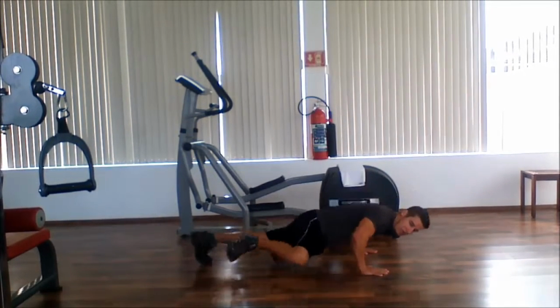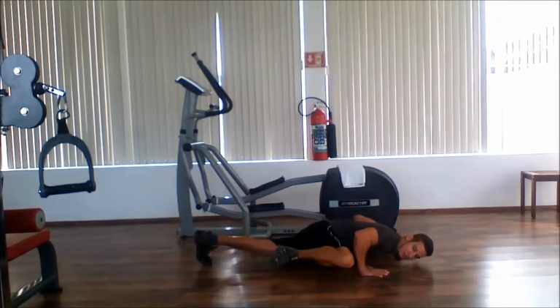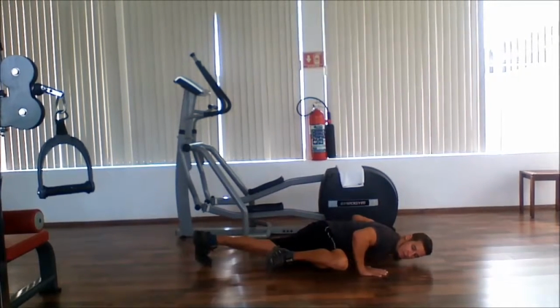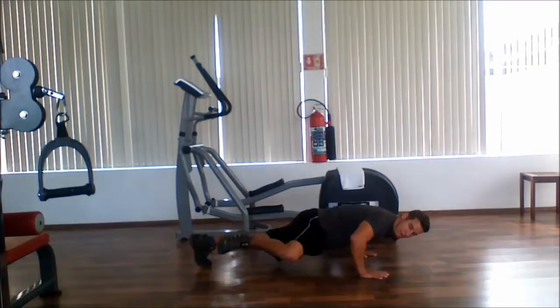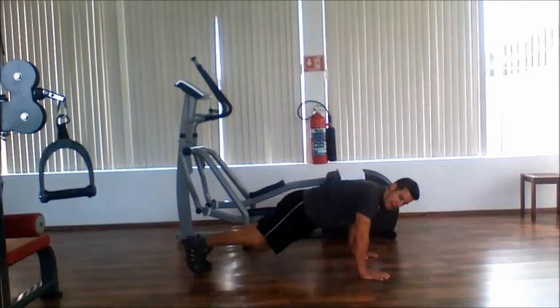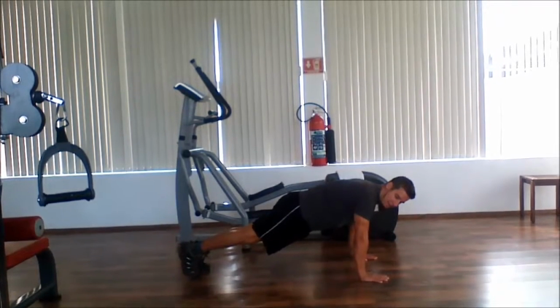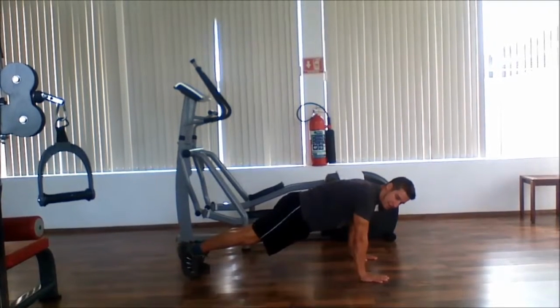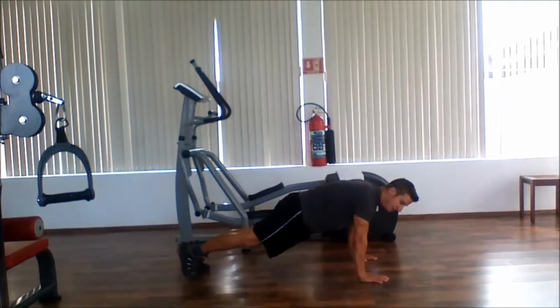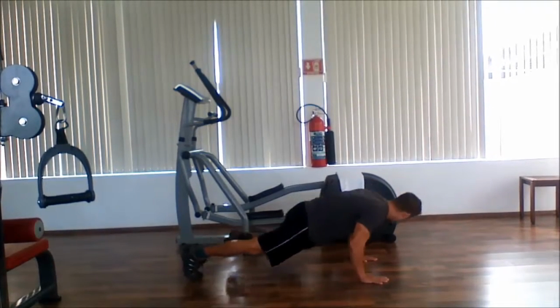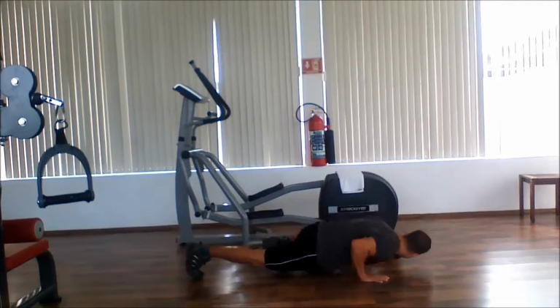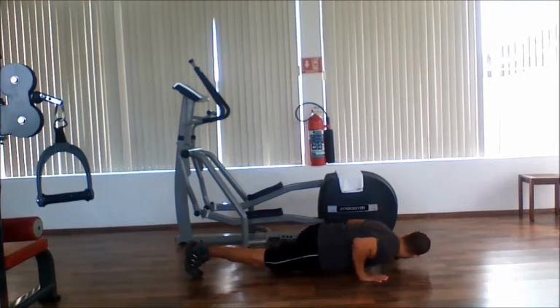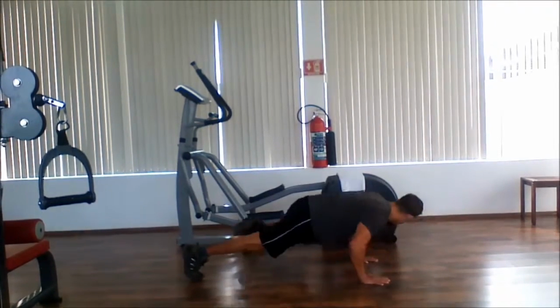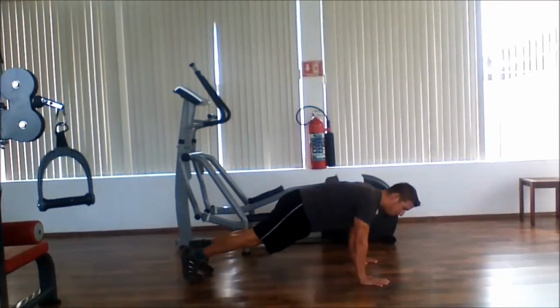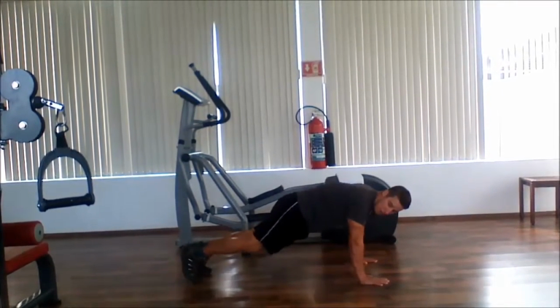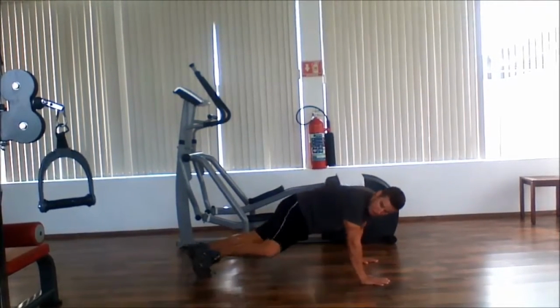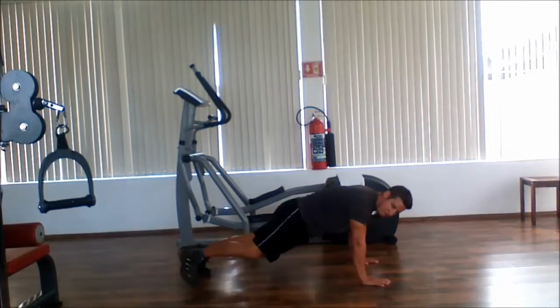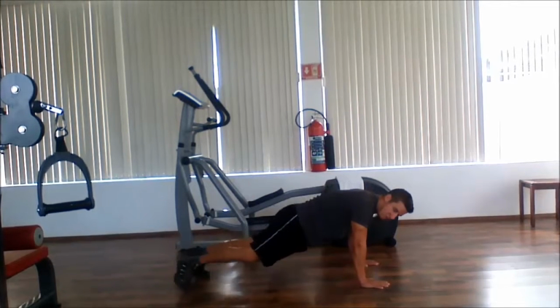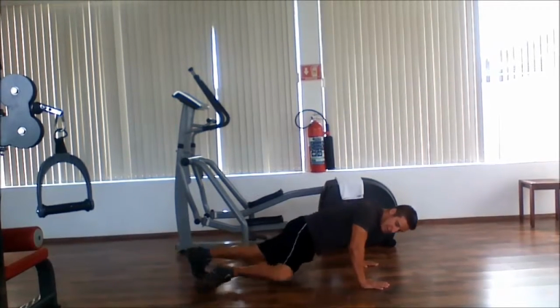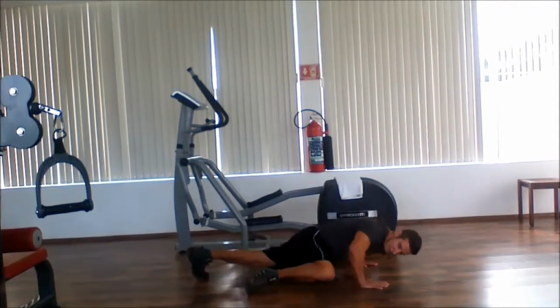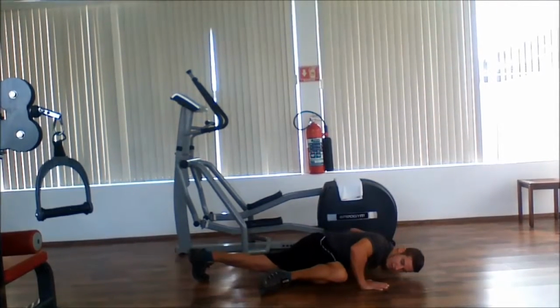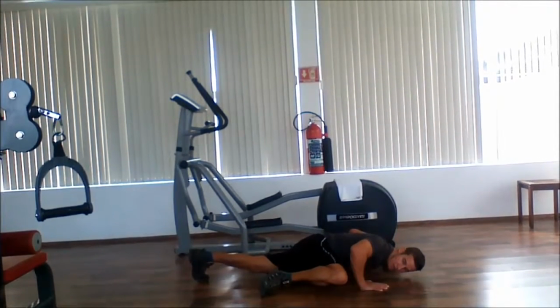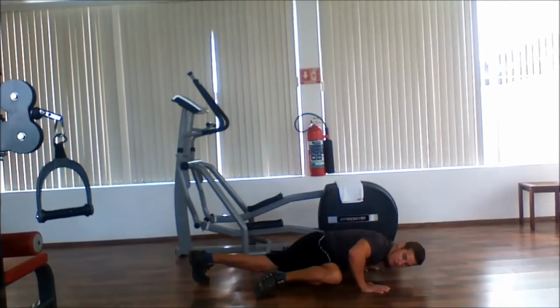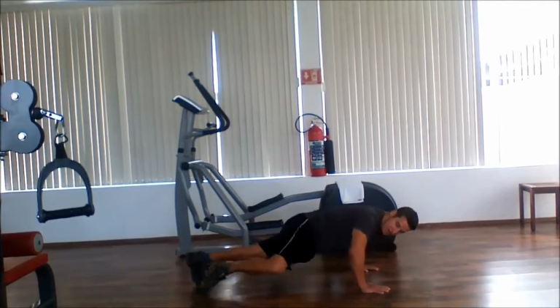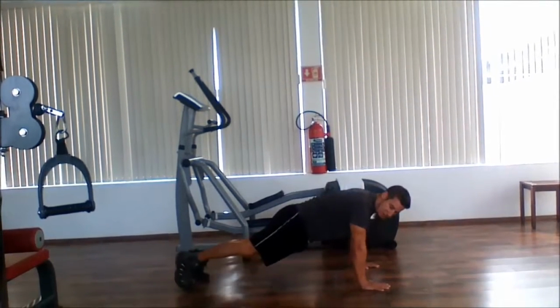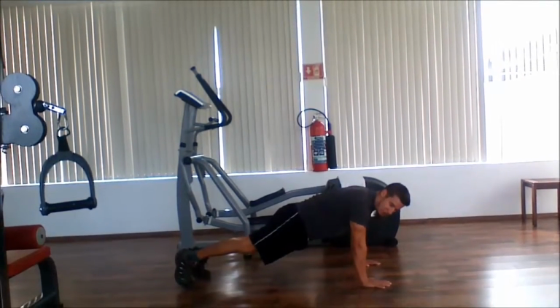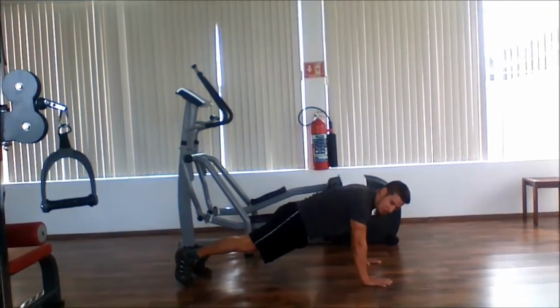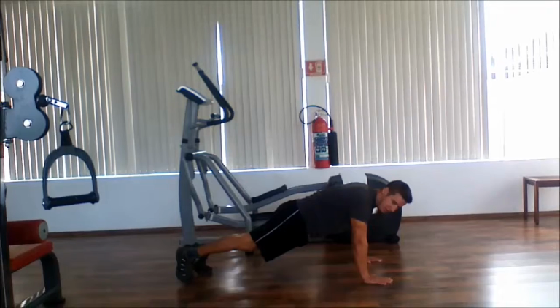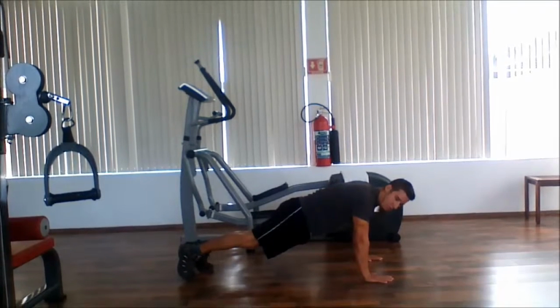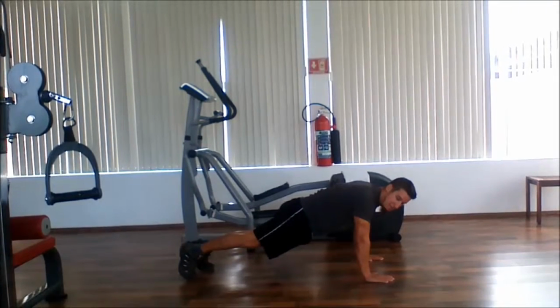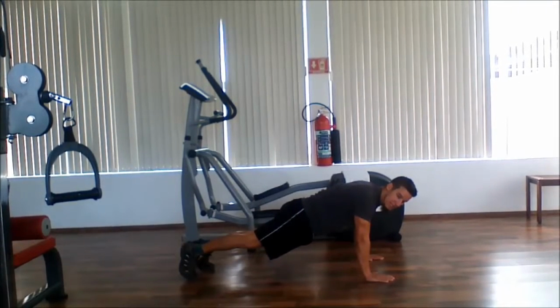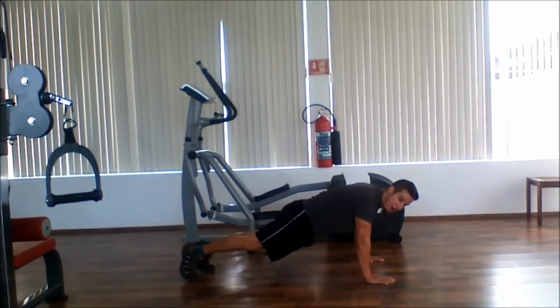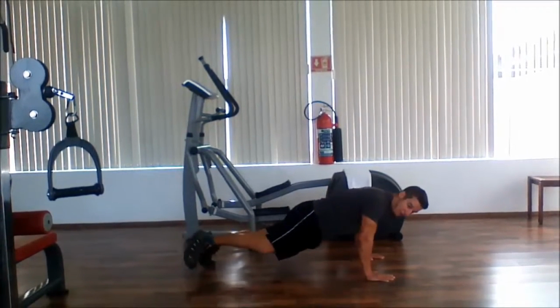As you go down, back up. And then the other side — down, up. If you want, you can slide your foot on the ground as you put your knee up, or you can keep it completely off the ground.